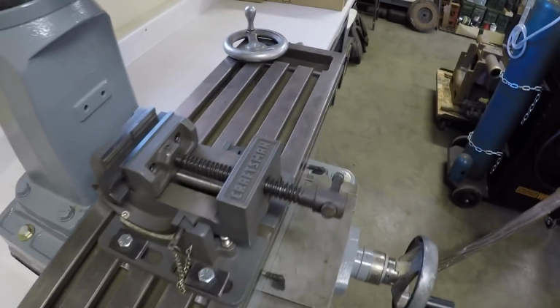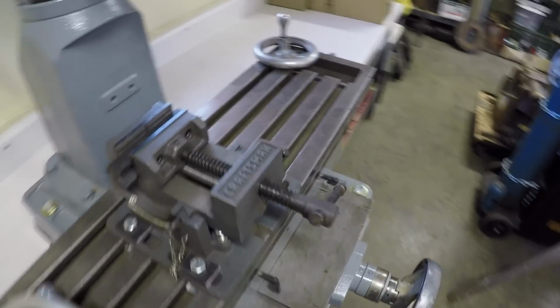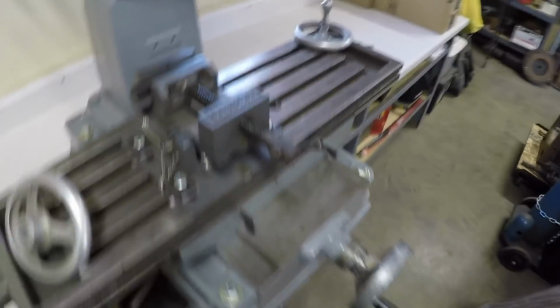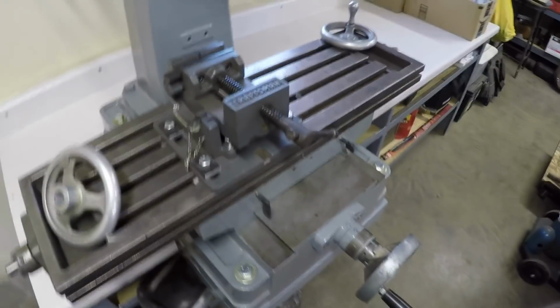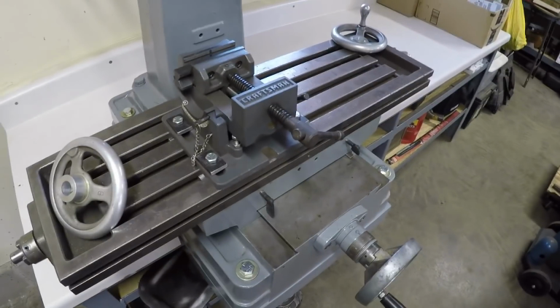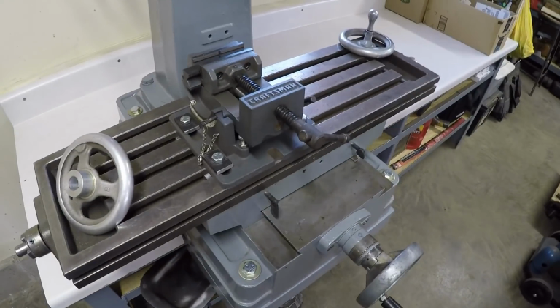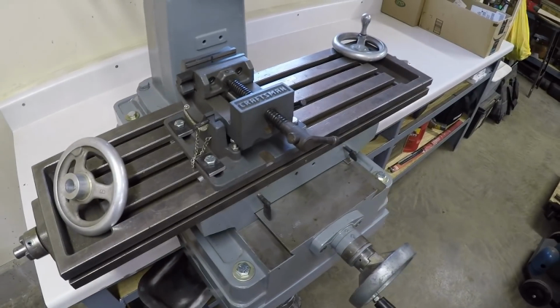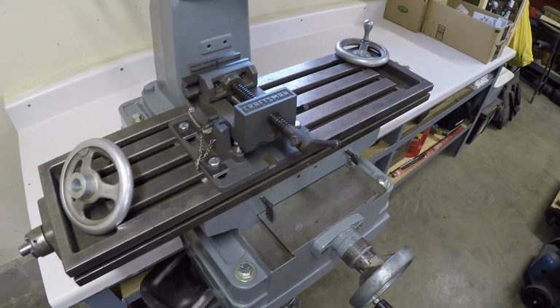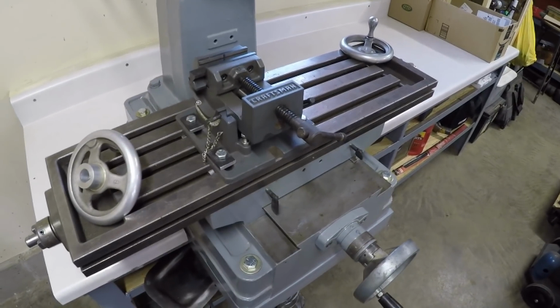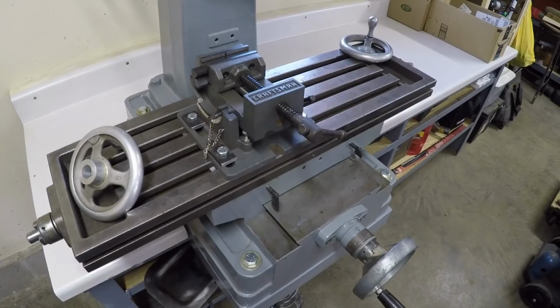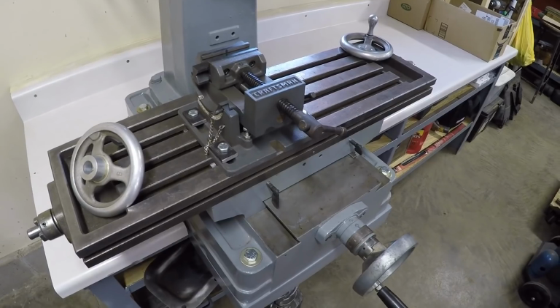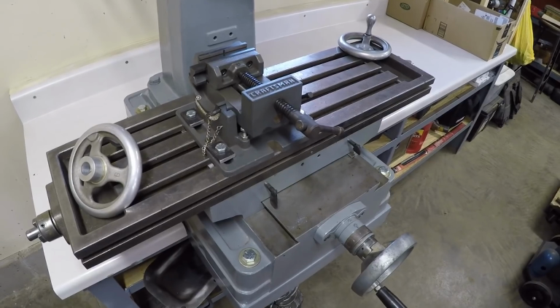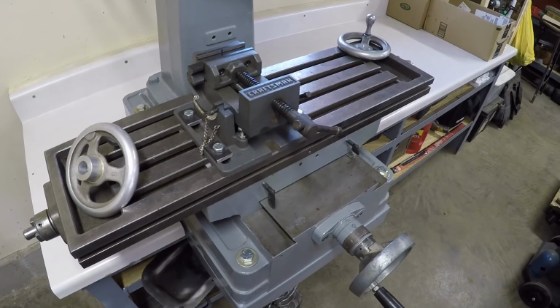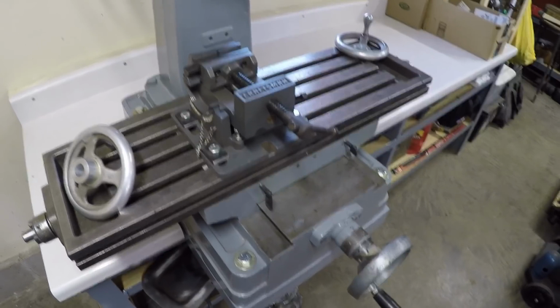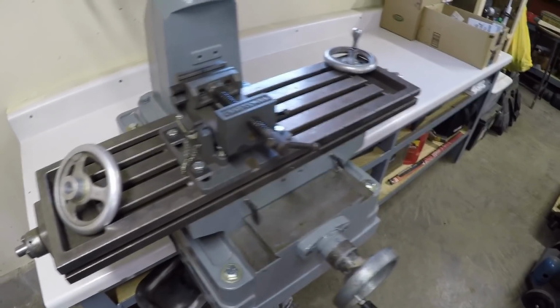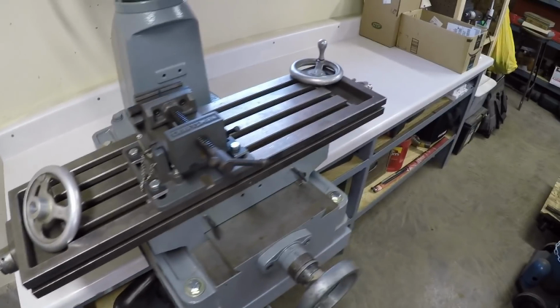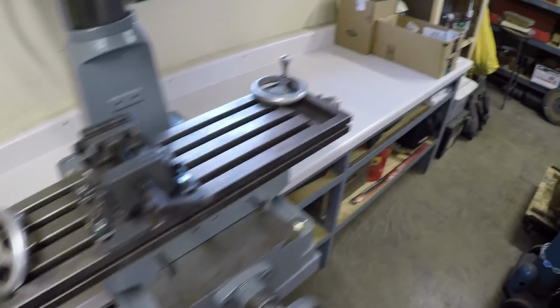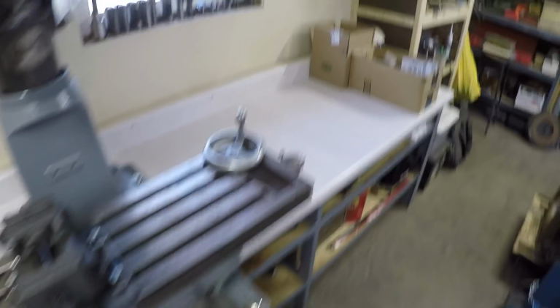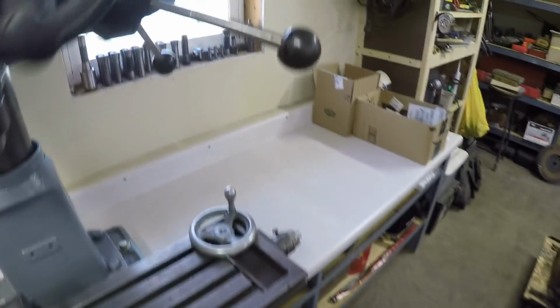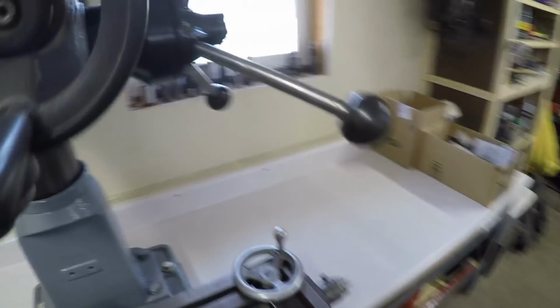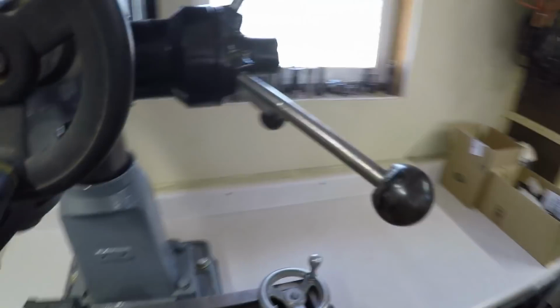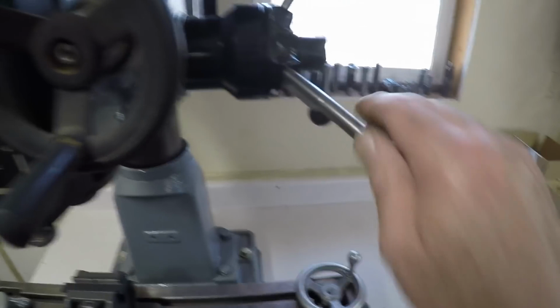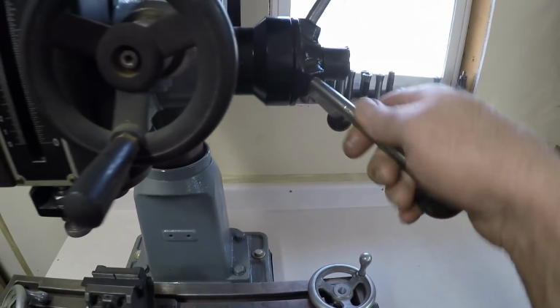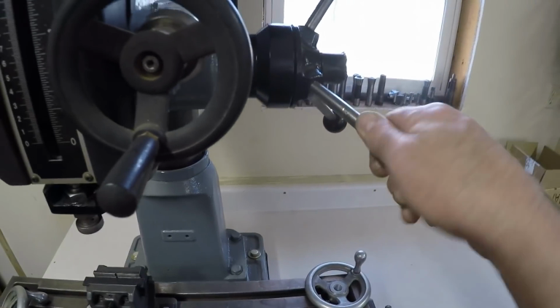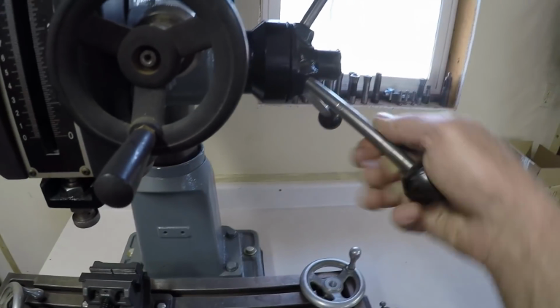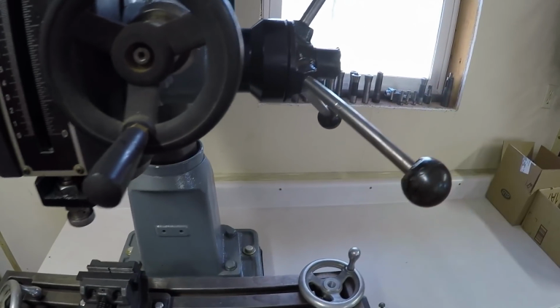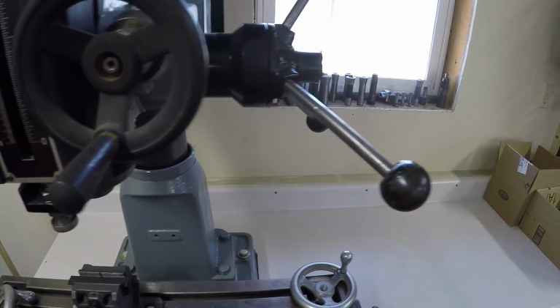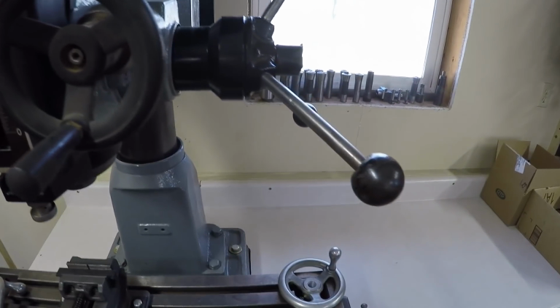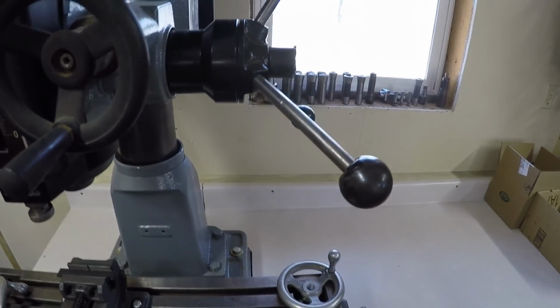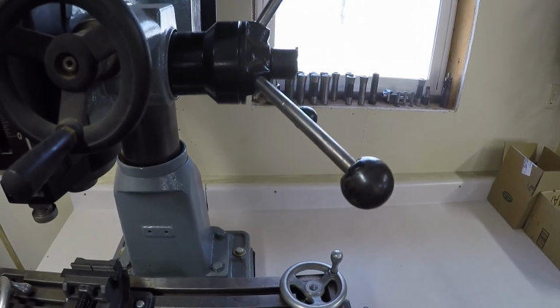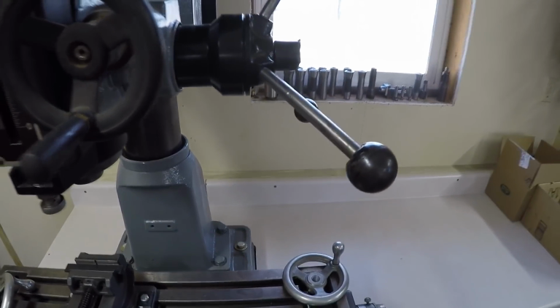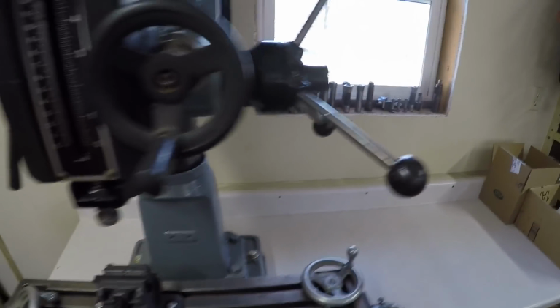Got all my parts that have been ordered for getting this thing into operation. Still waiting for them to come. Got my handles made and got them cleaned up.